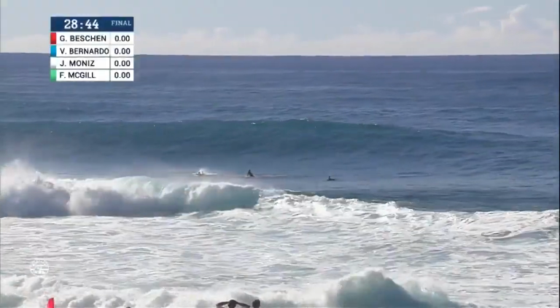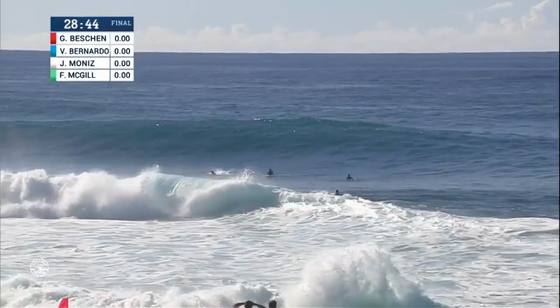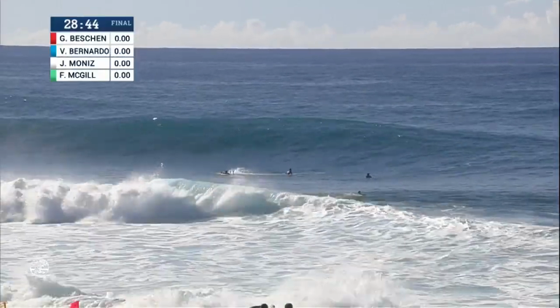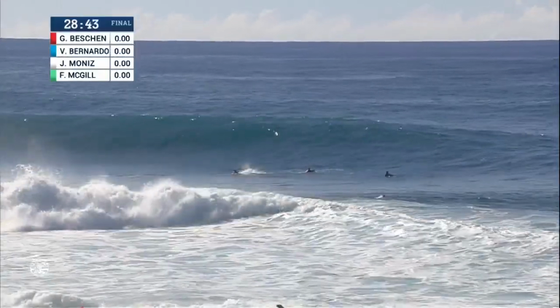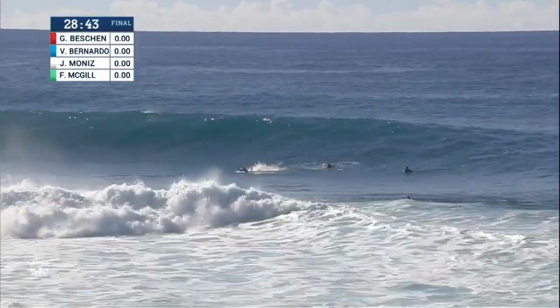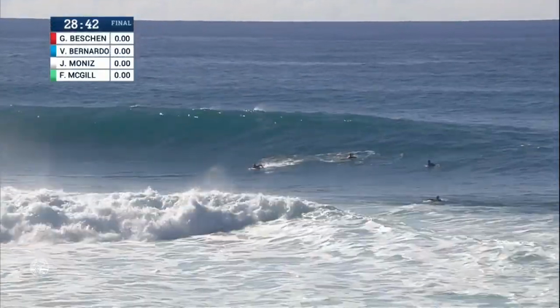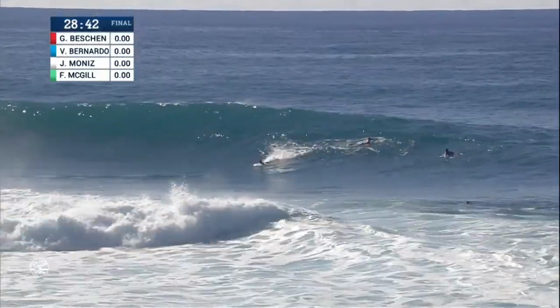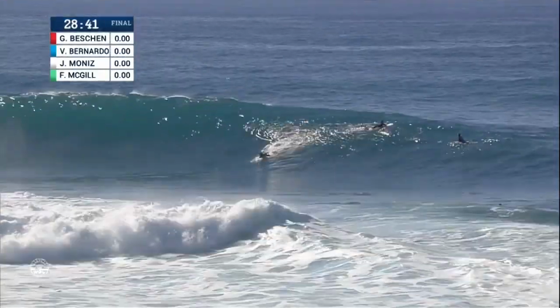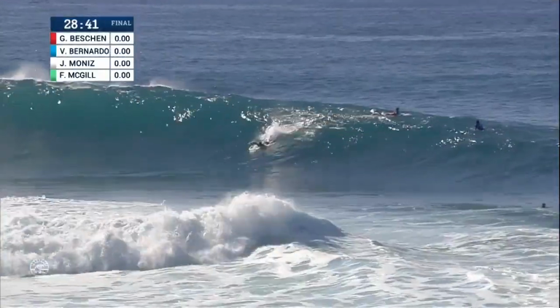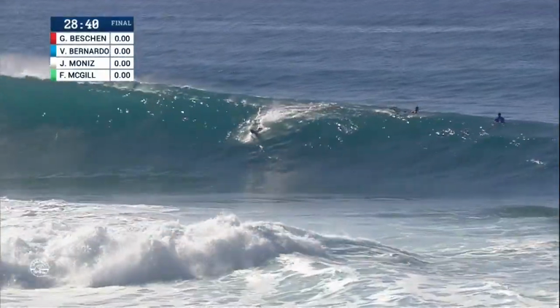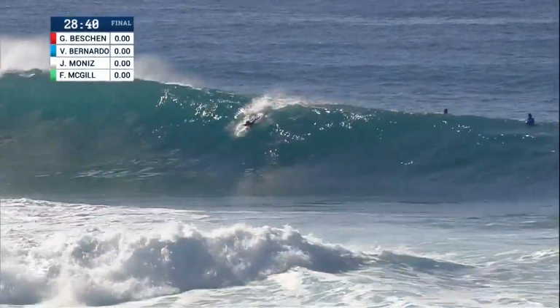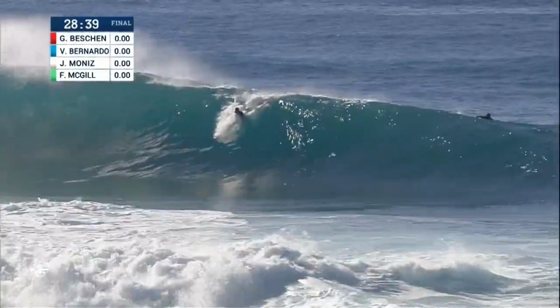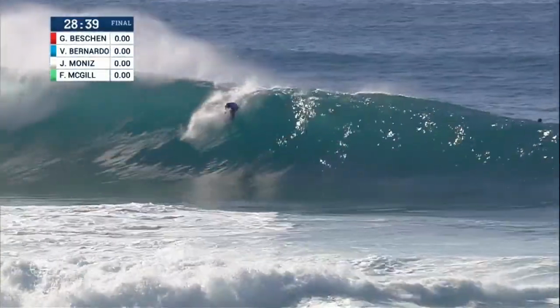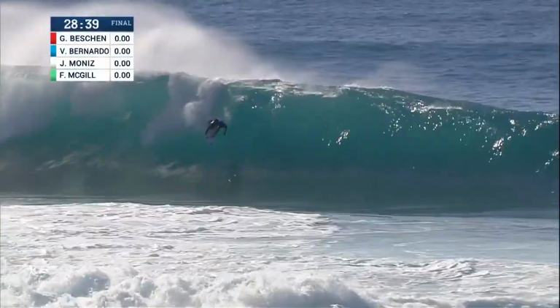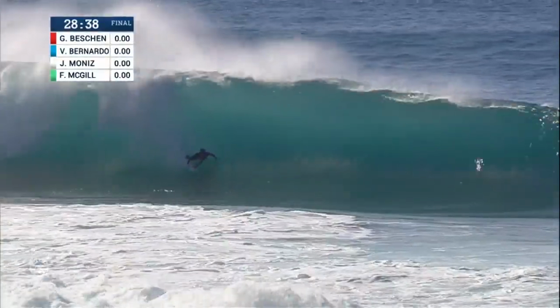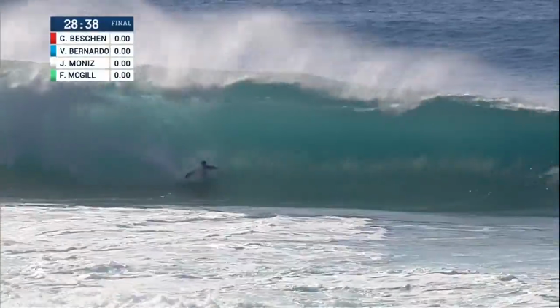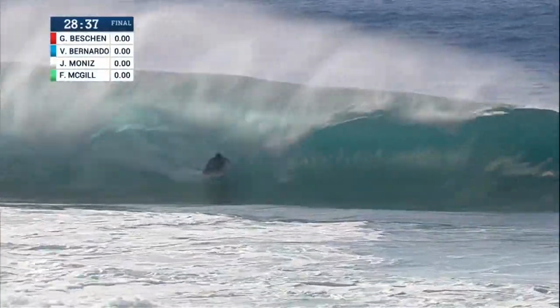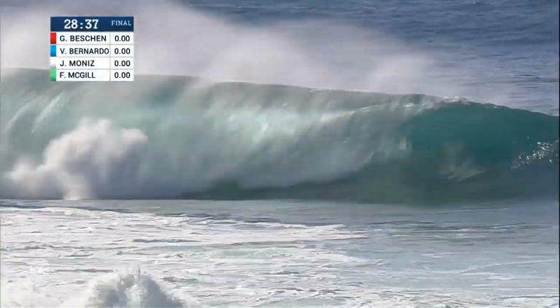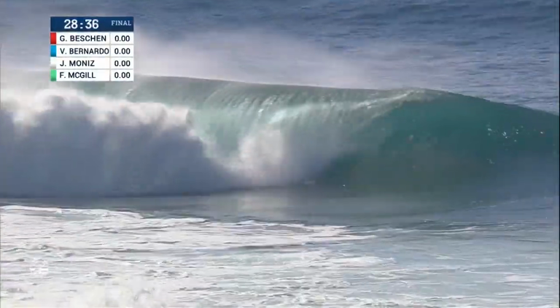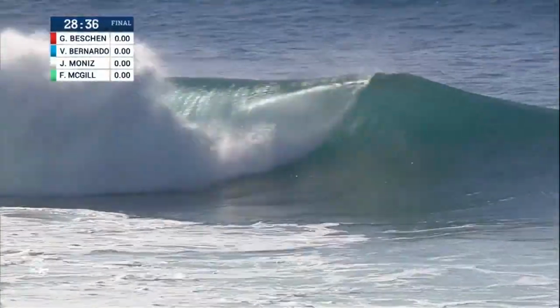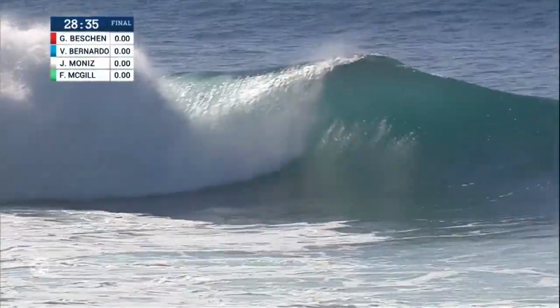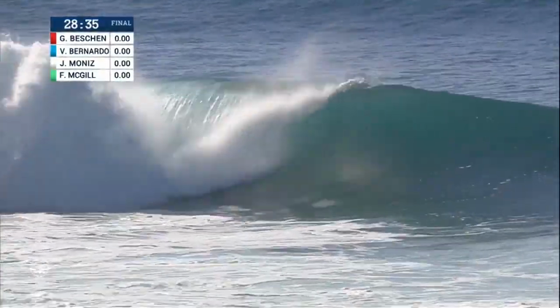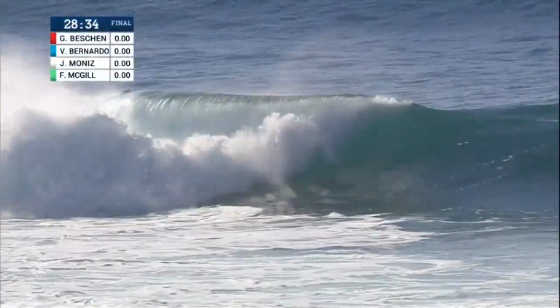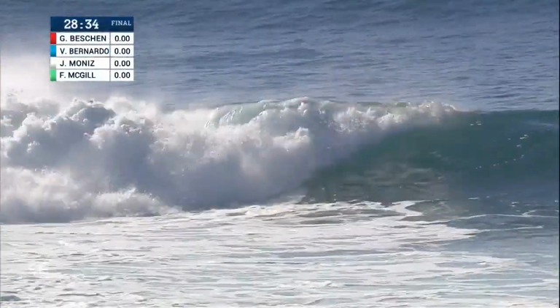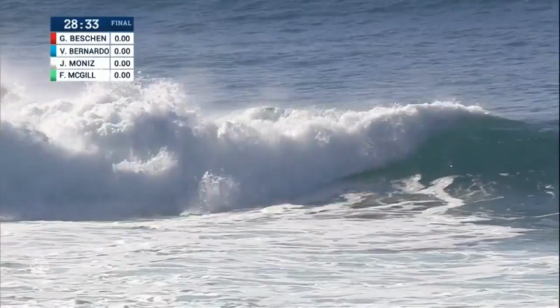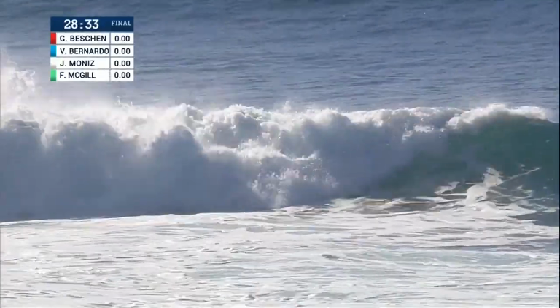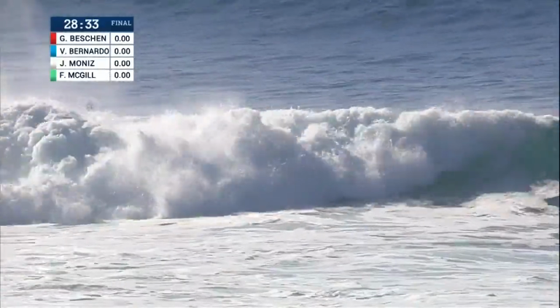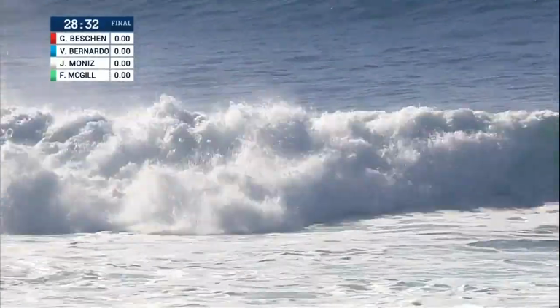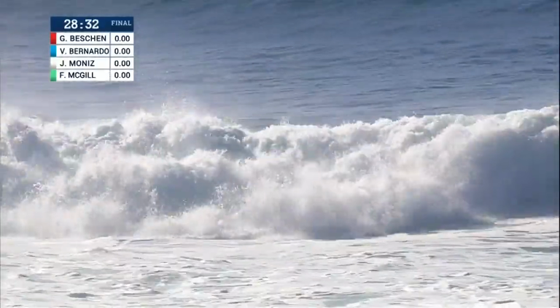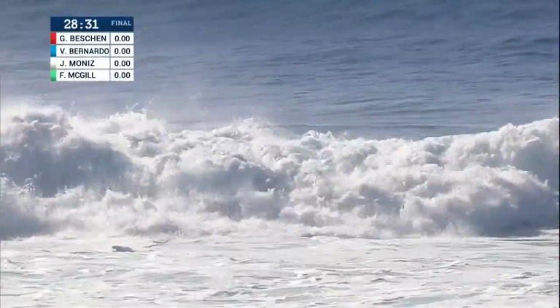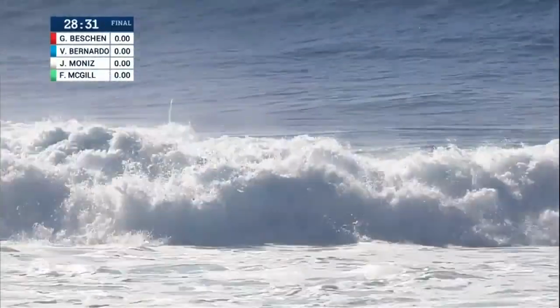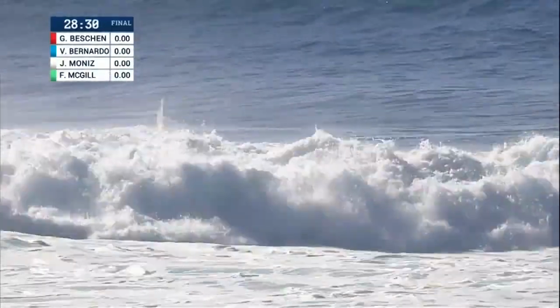Running hot after scoring a 9.5 just moments ago. Some more action here — Joshua Moniz taking off, too deep. If he comes out of this thing it's going to be a 10-point ride. You can see him getting slurped up over the falls there.